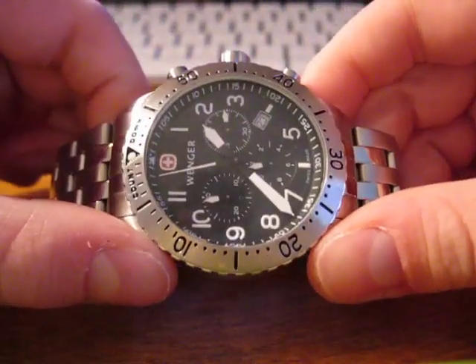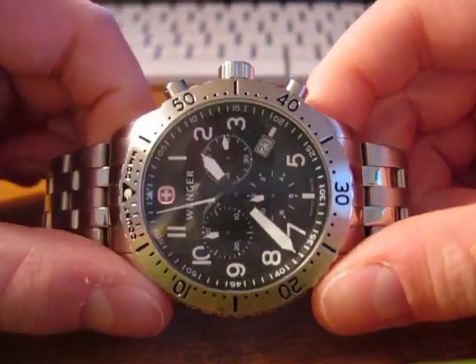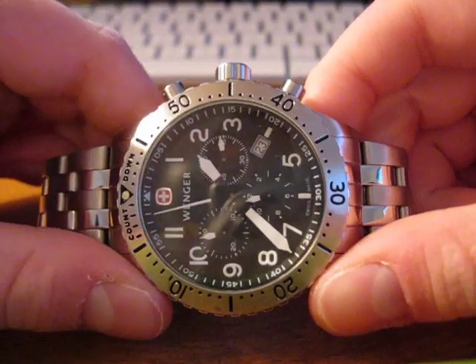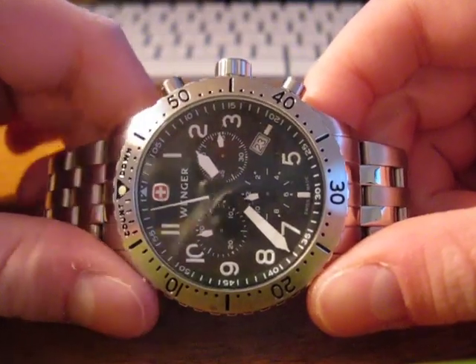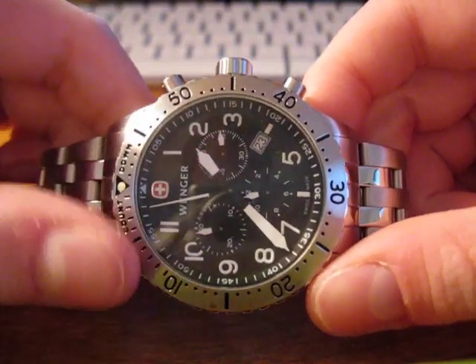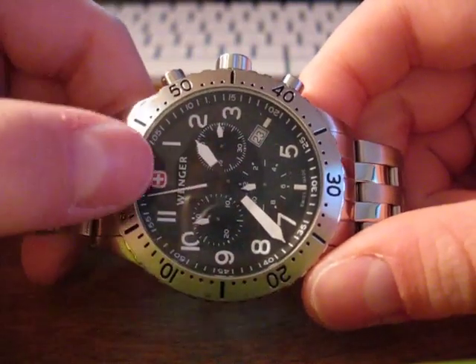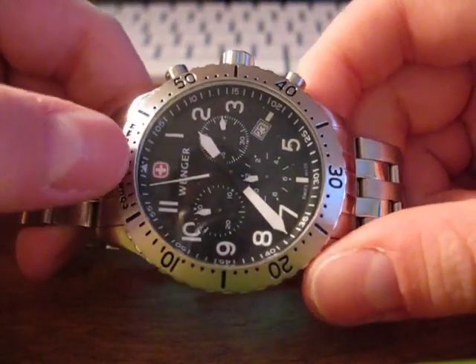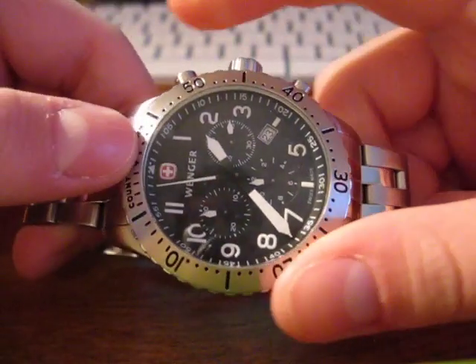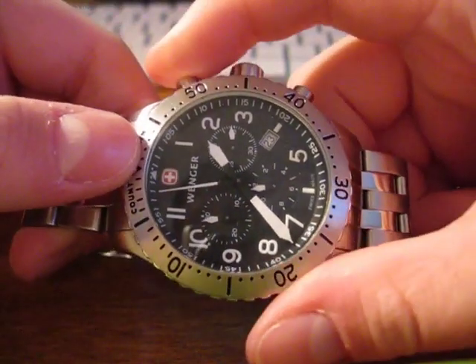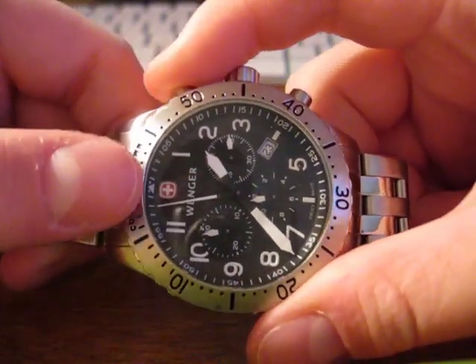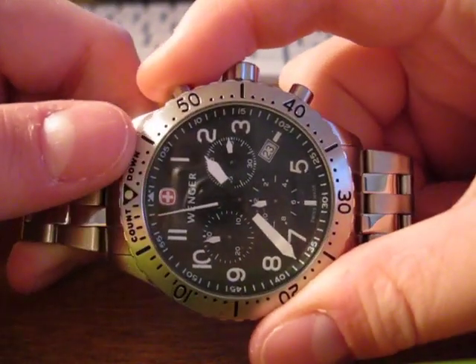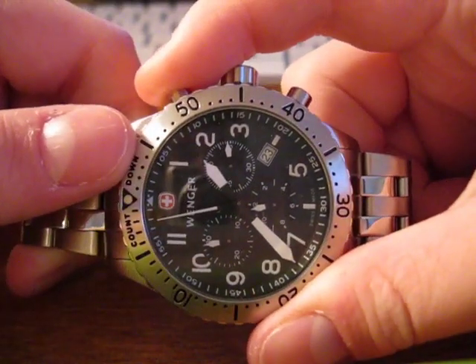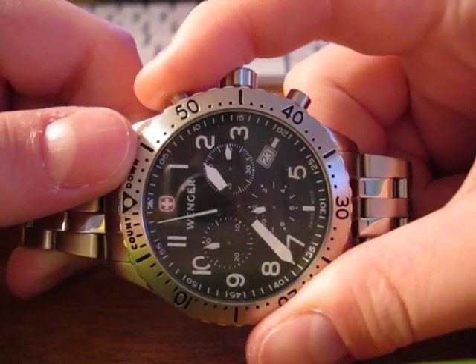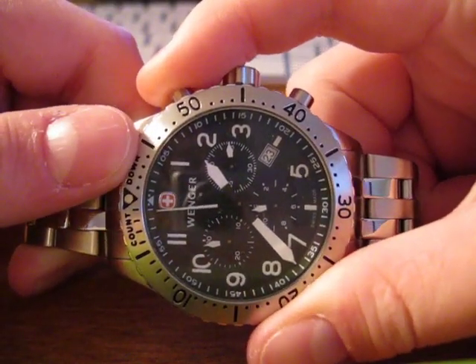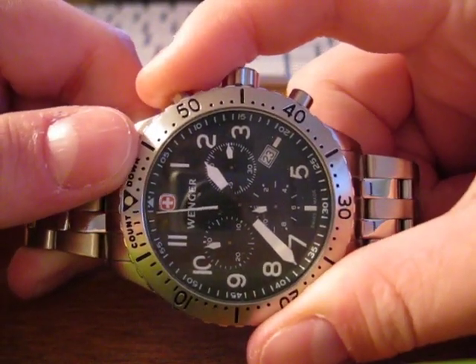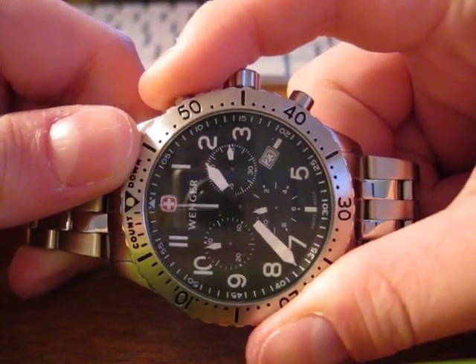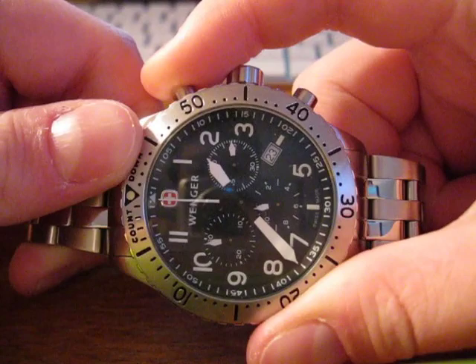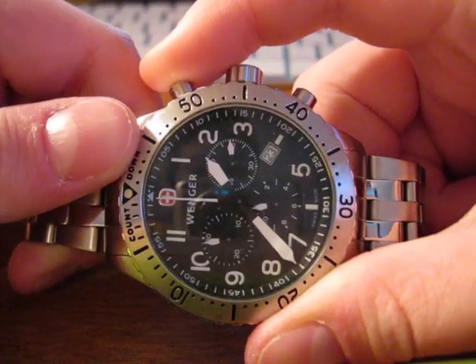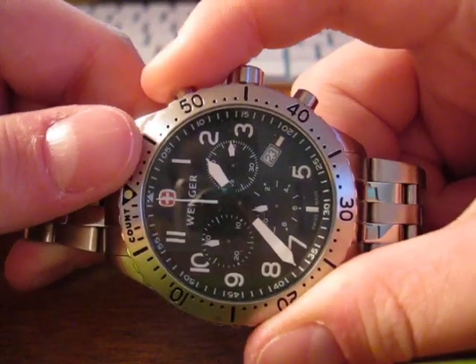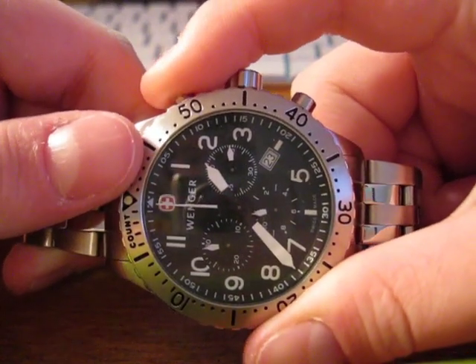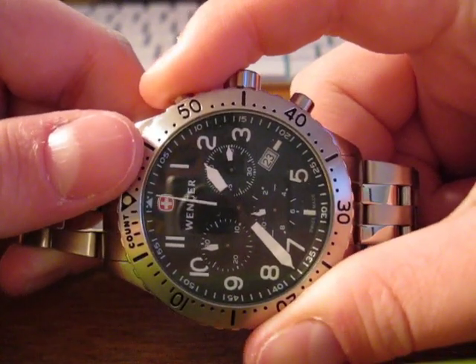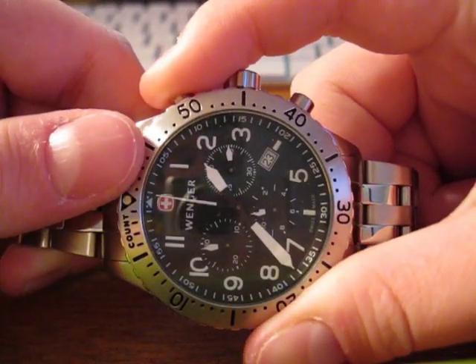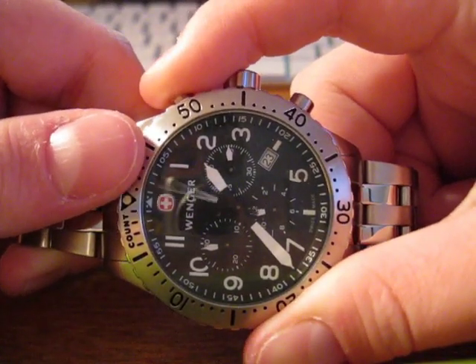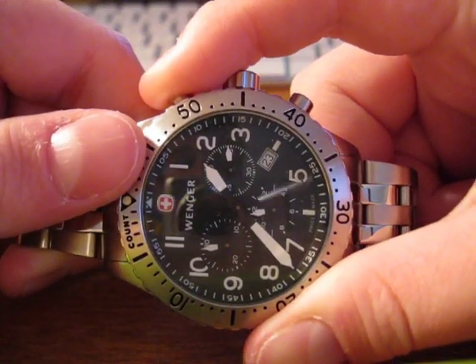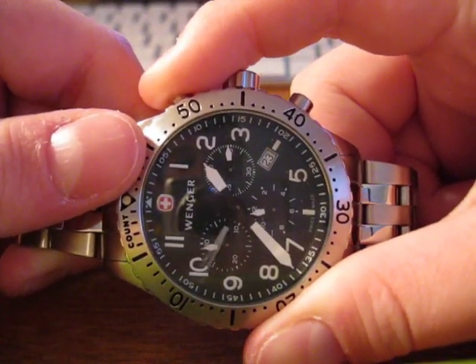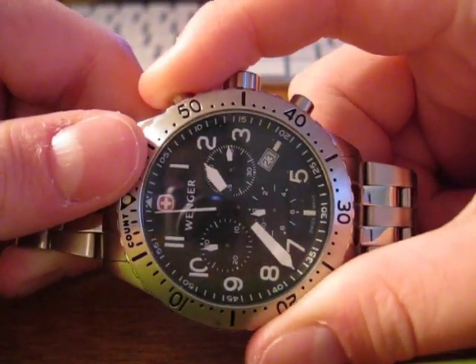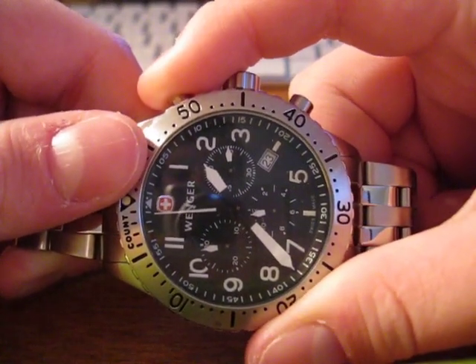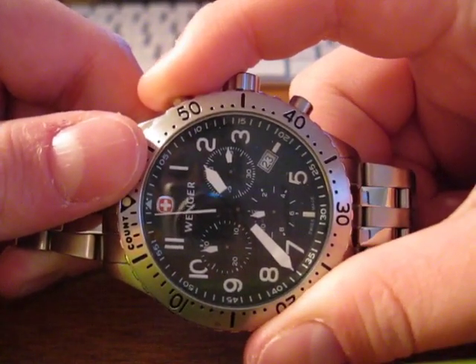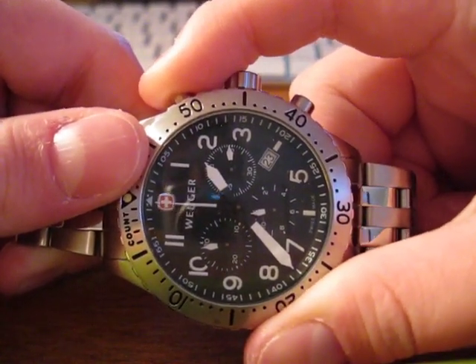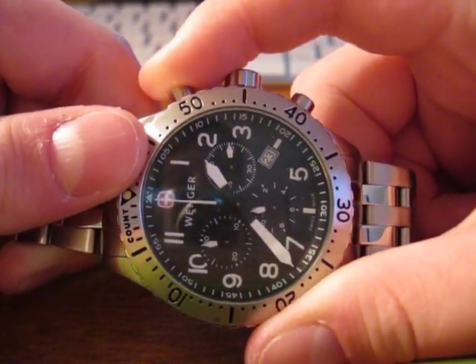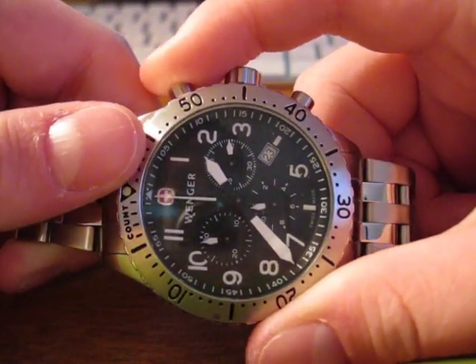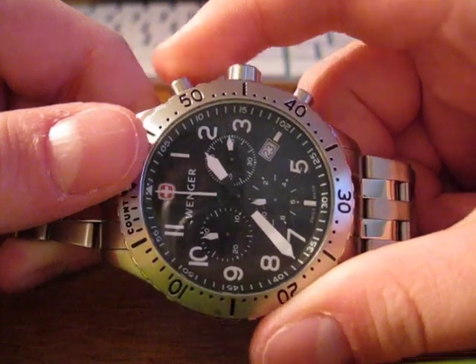Now you're set to recalibrate your seconds hand. You're going to push the top pusher as many times as you want until you have it centered. You can go all the way around by holding it, push it again, and now it's centered.